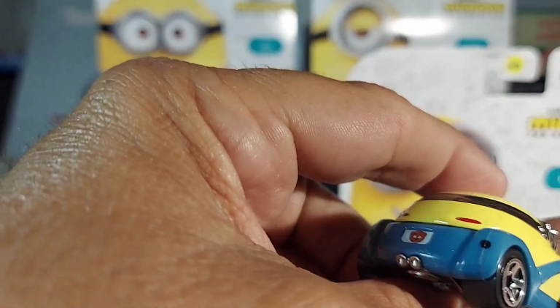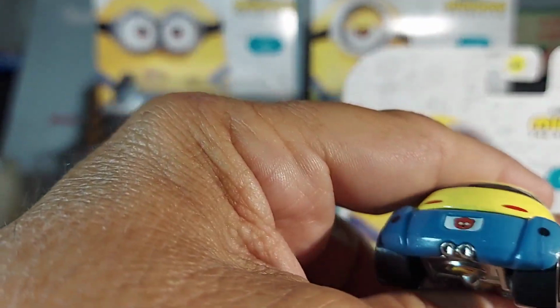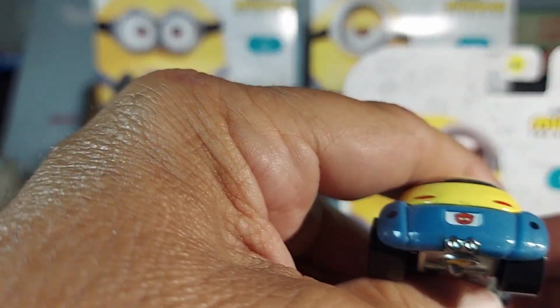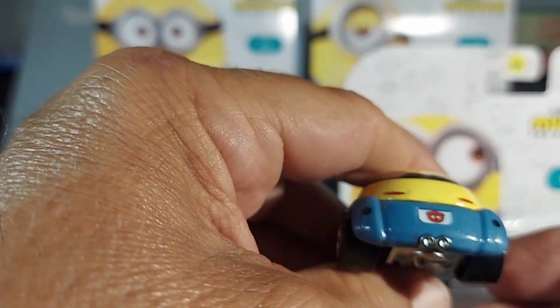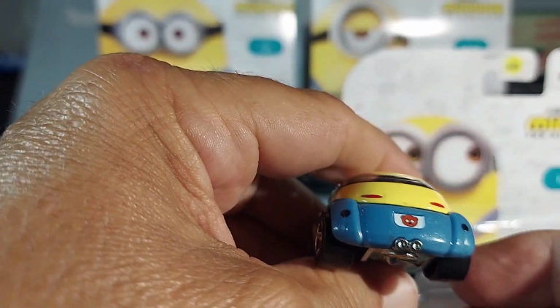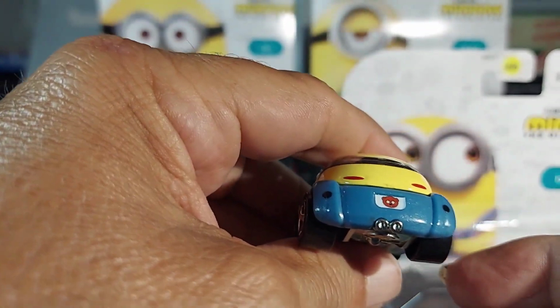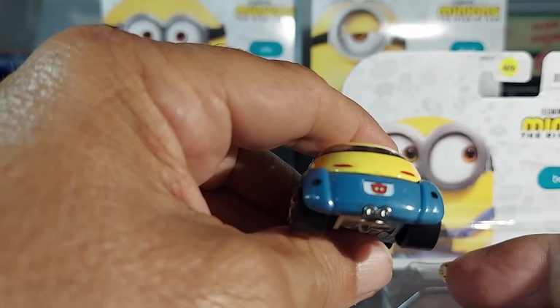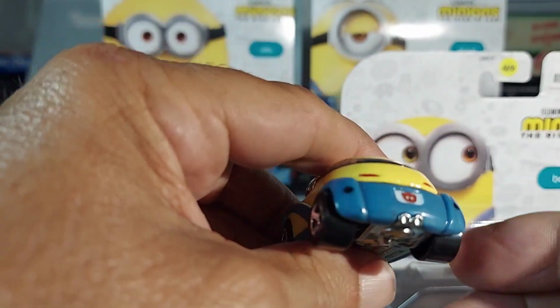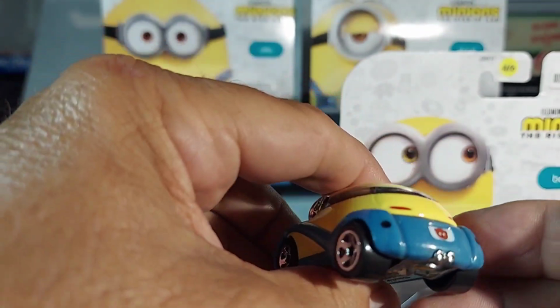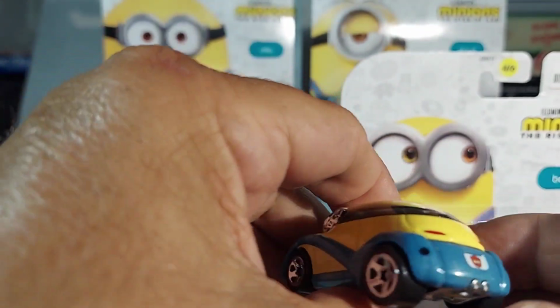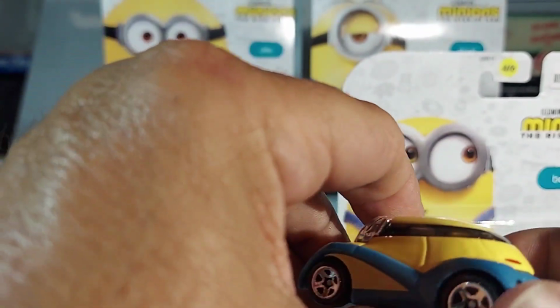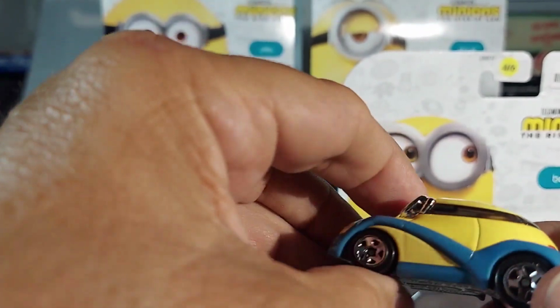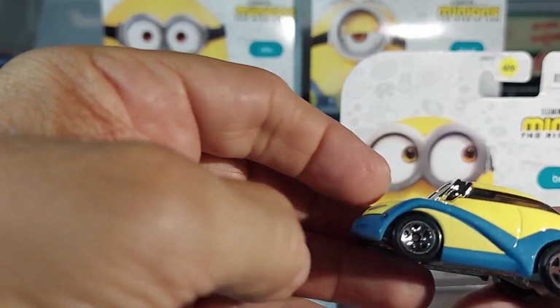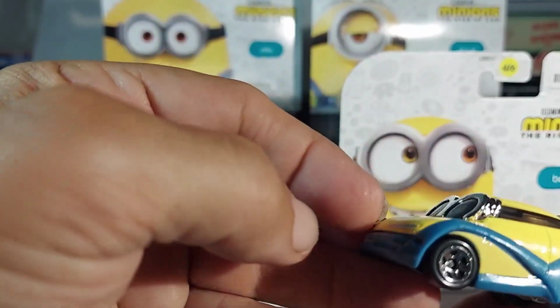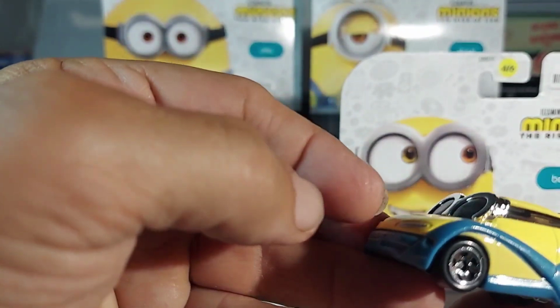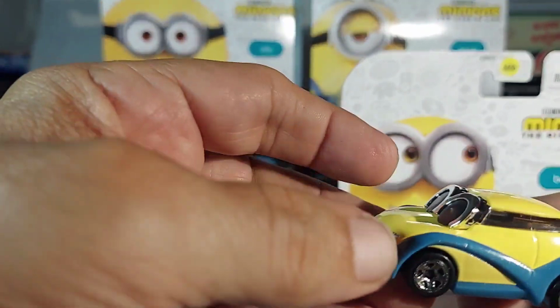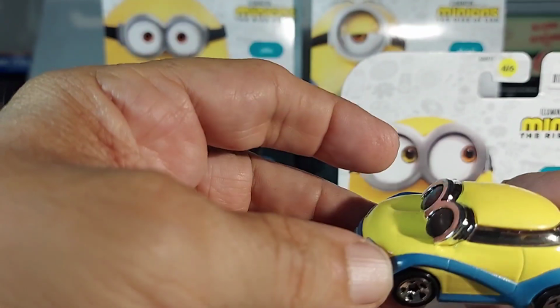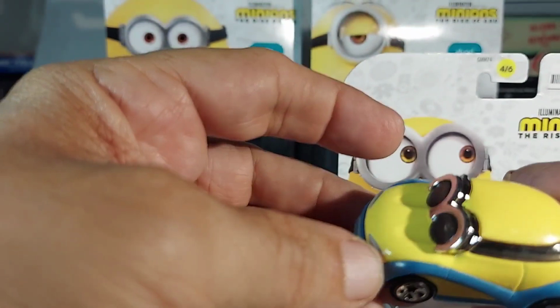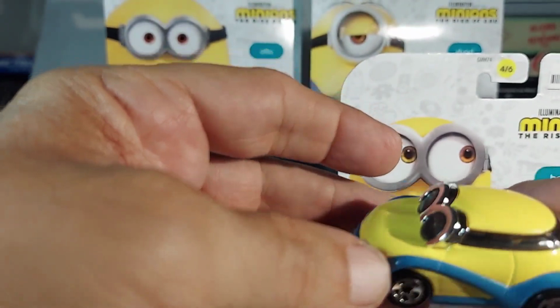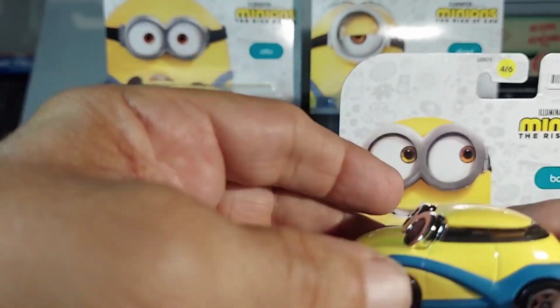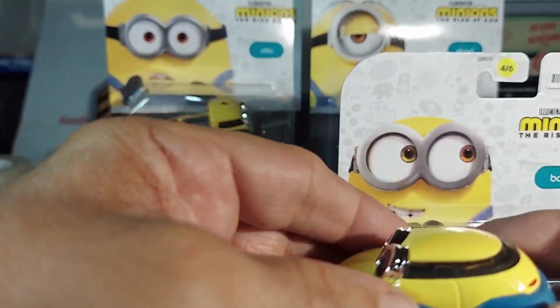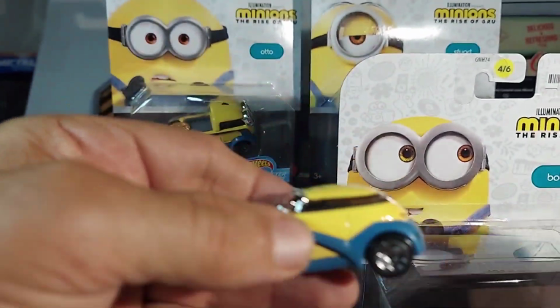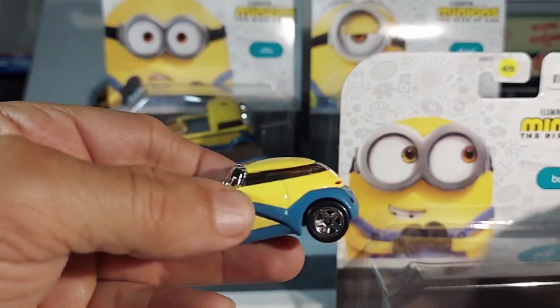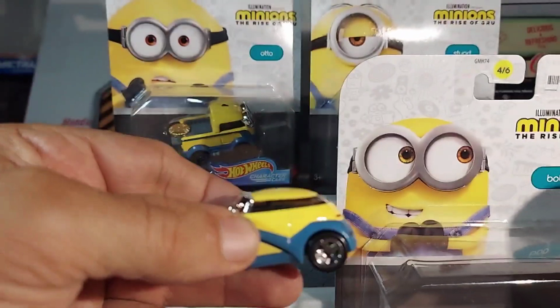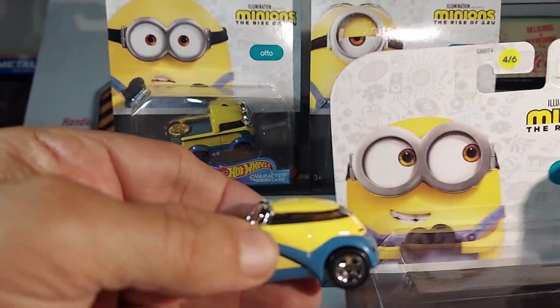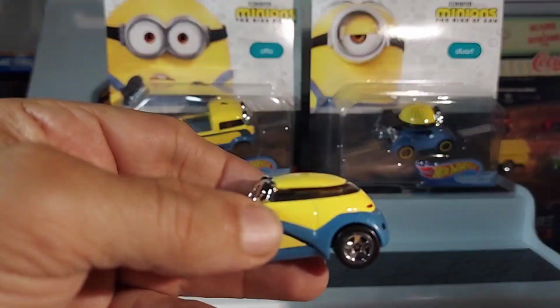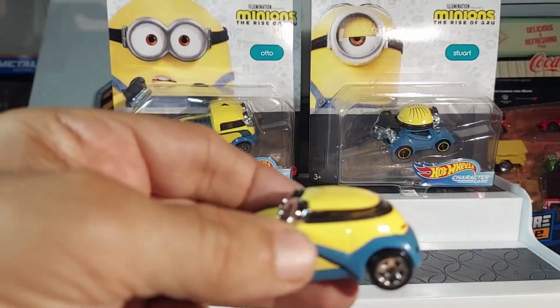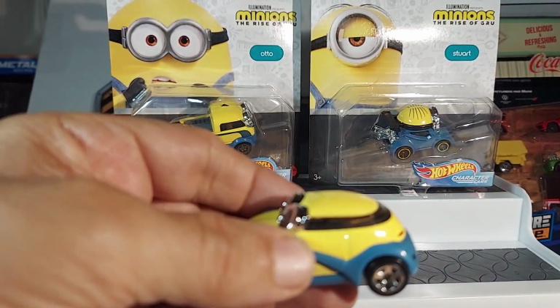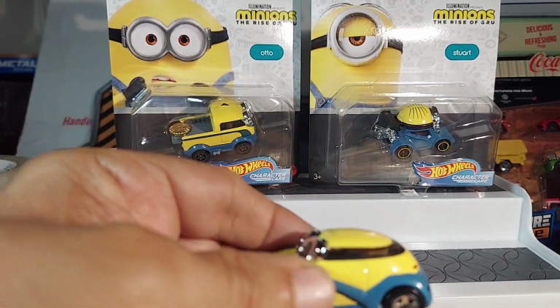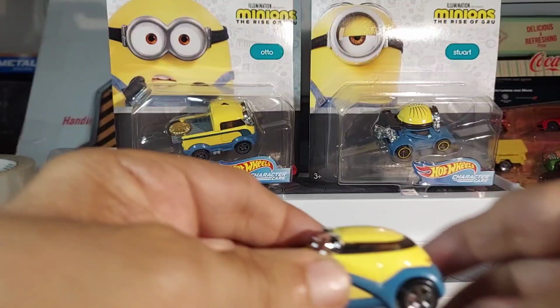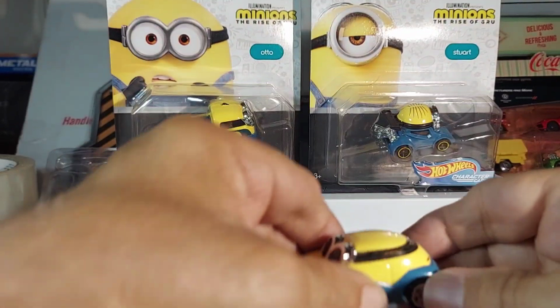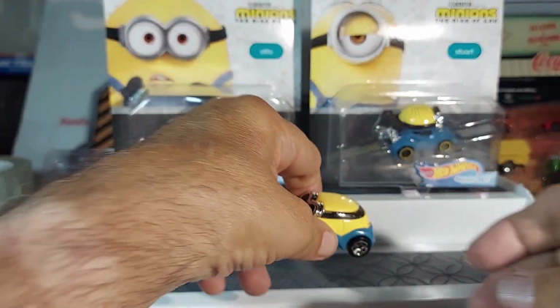It's interesting, I will say that. It's a Minion — this is Bob.